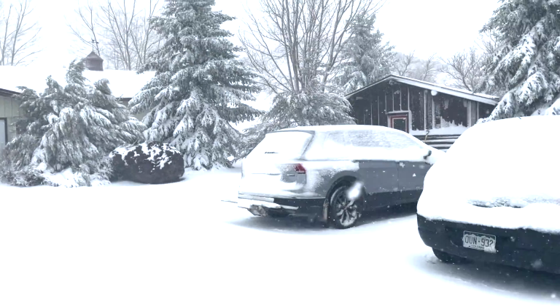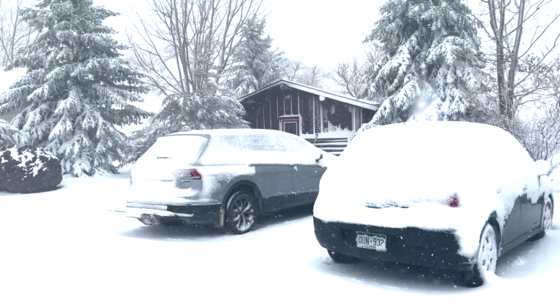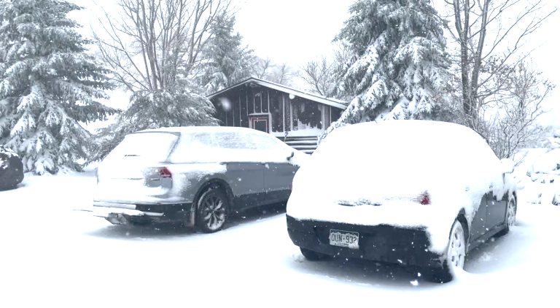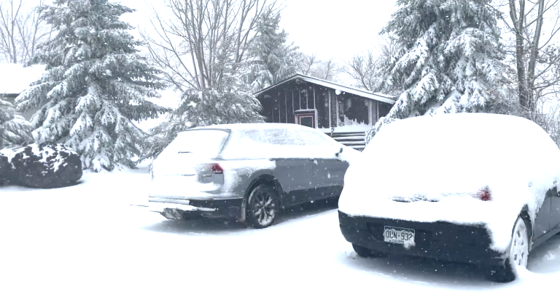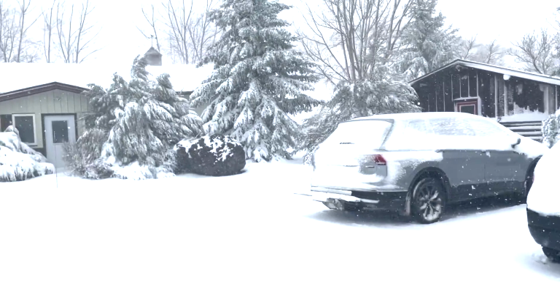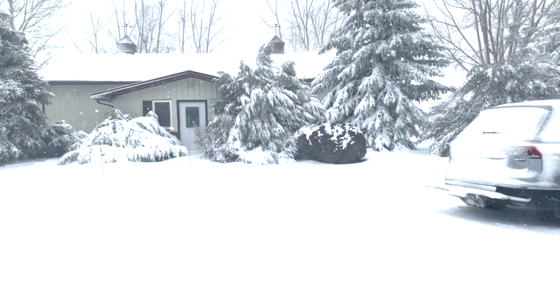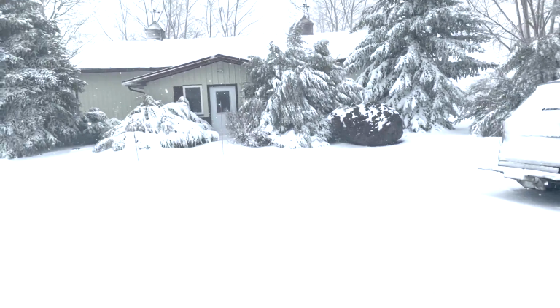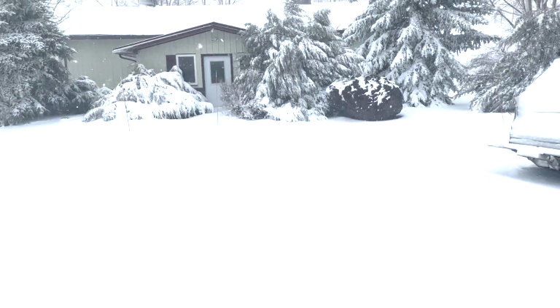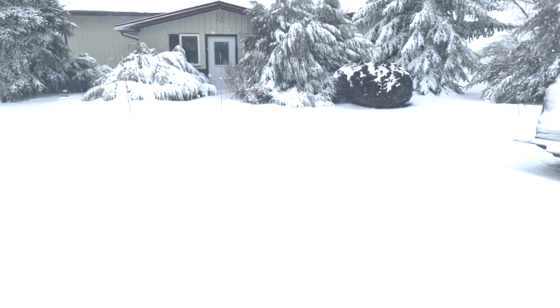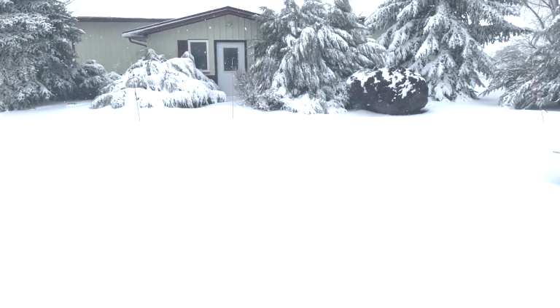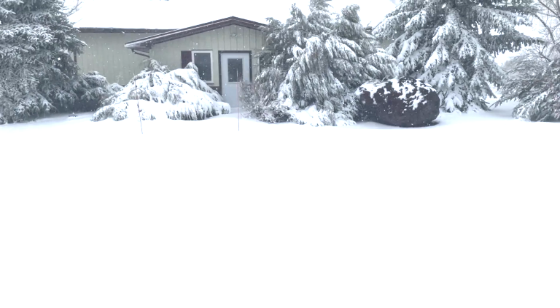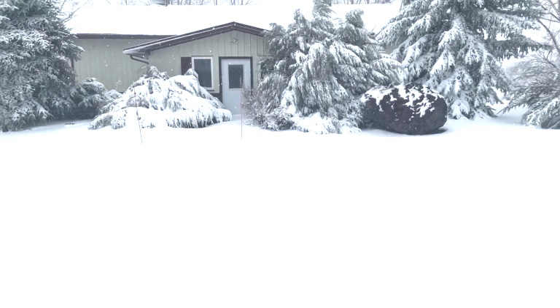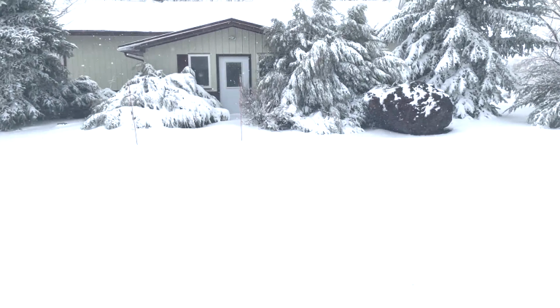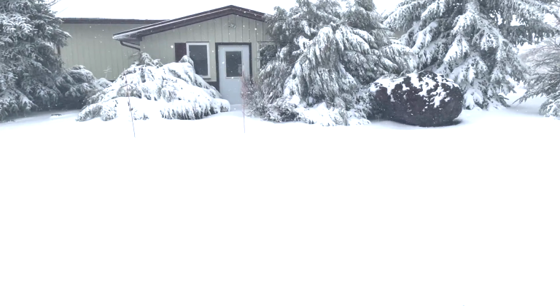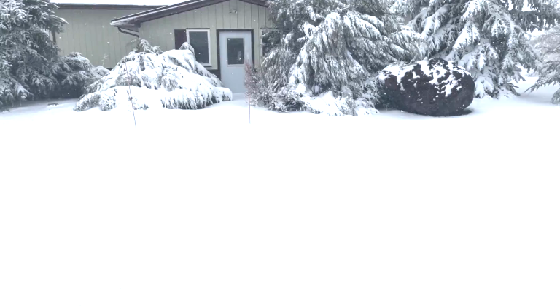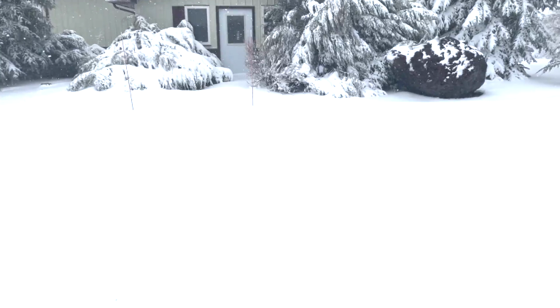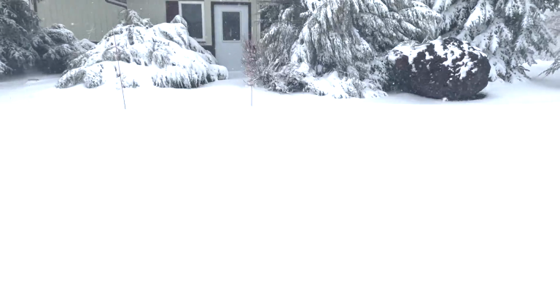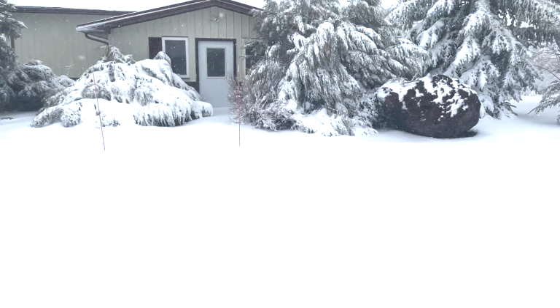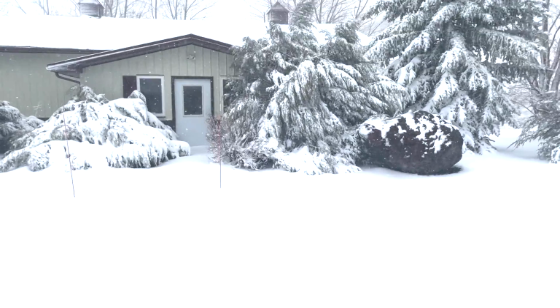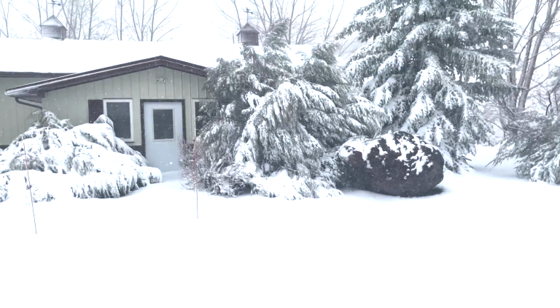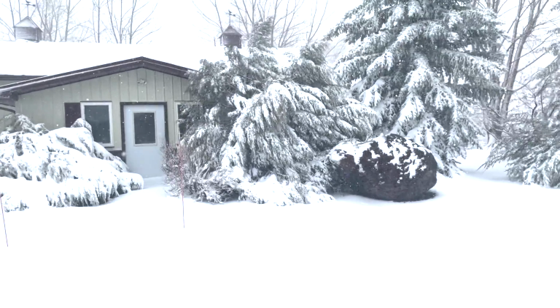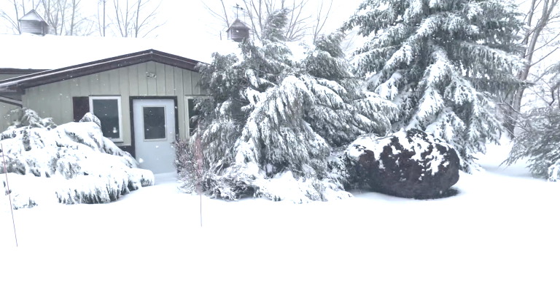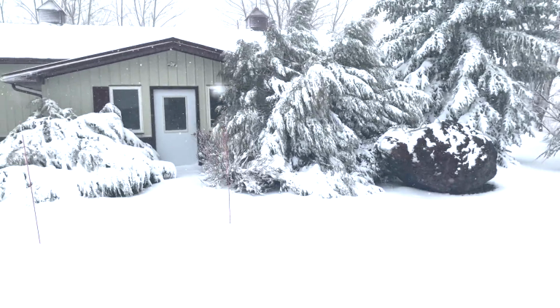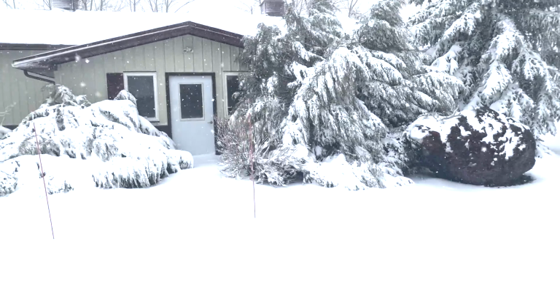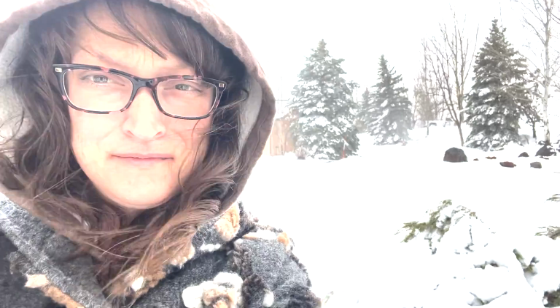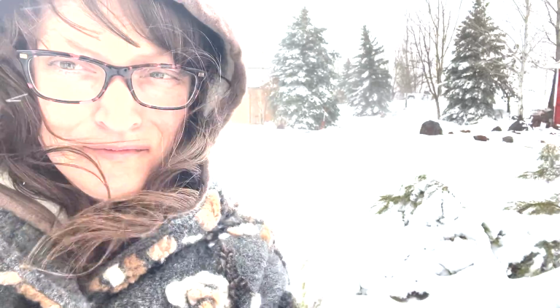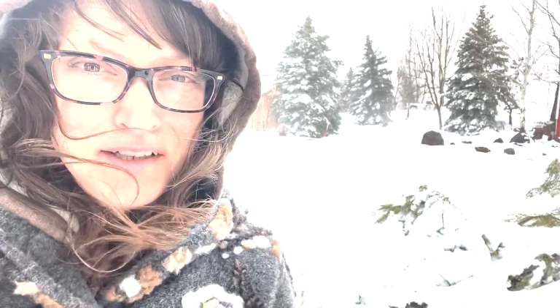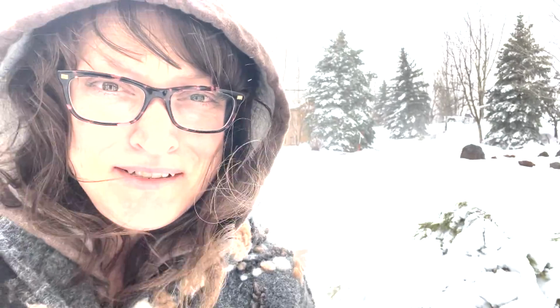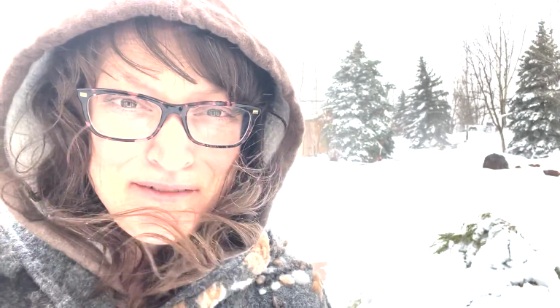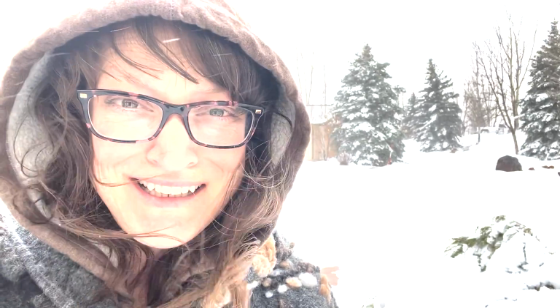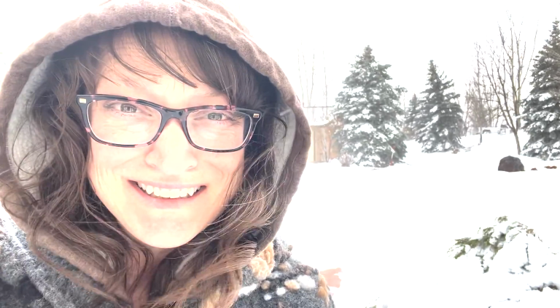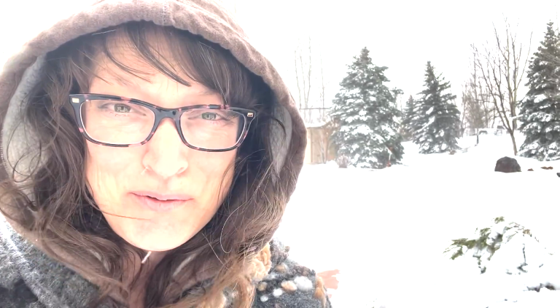There's the Breyer studio — the artist studio. See if I can make it across the park. Look at this blizzard, everybody.